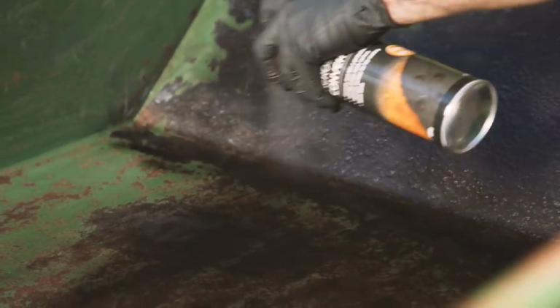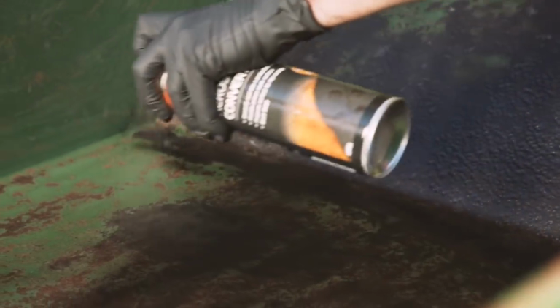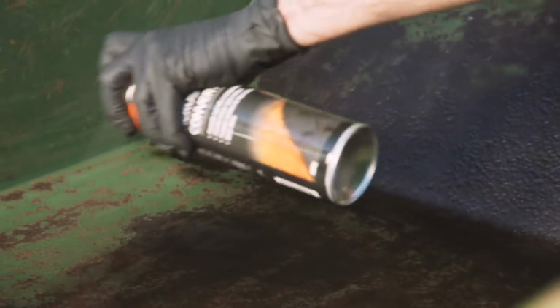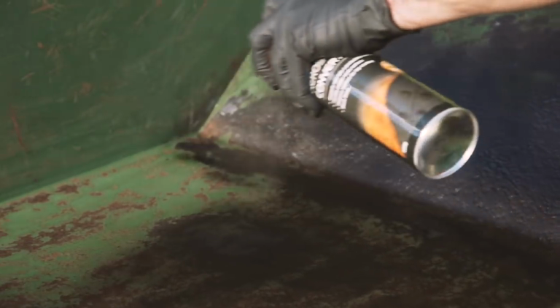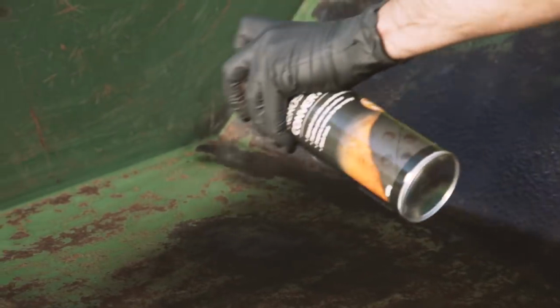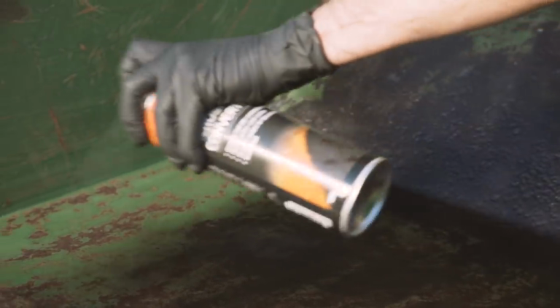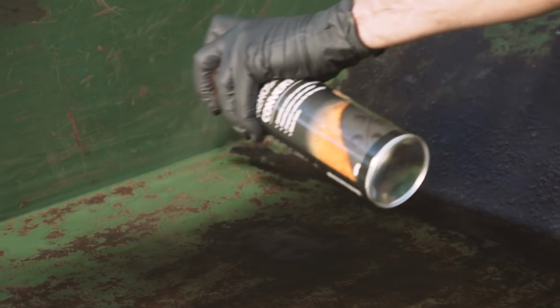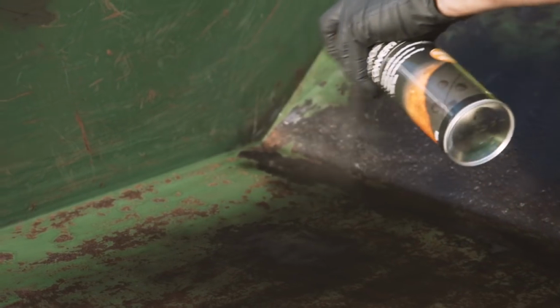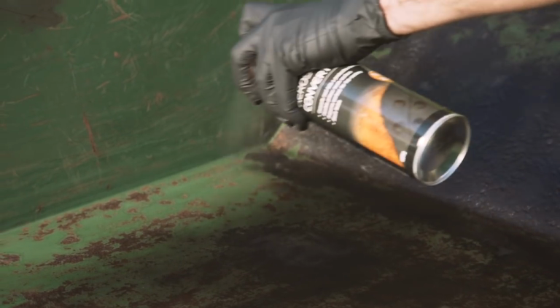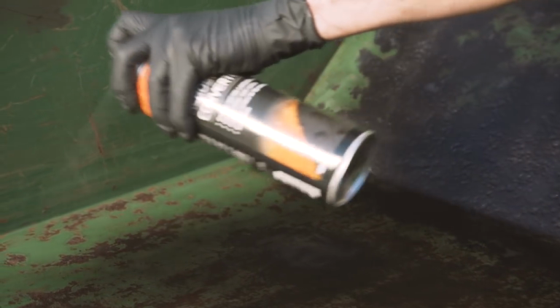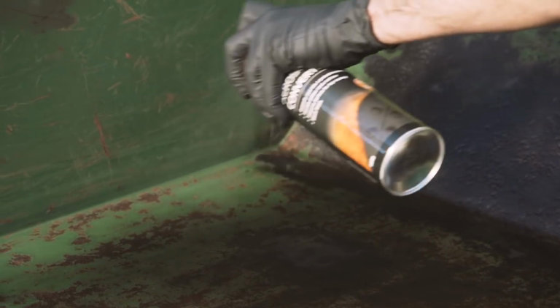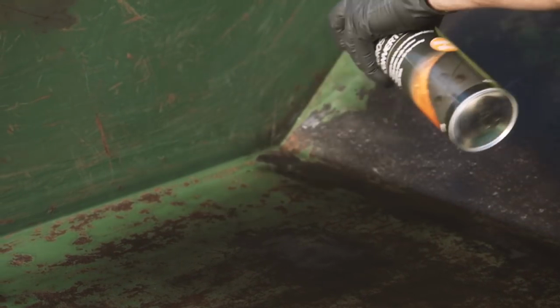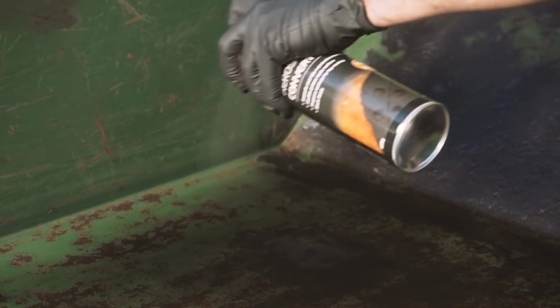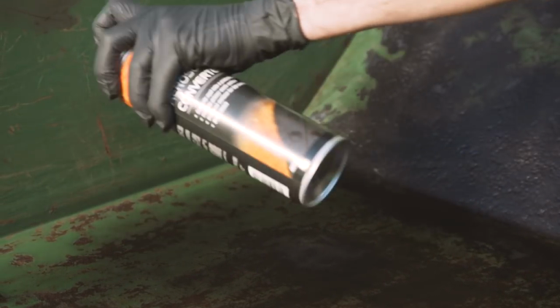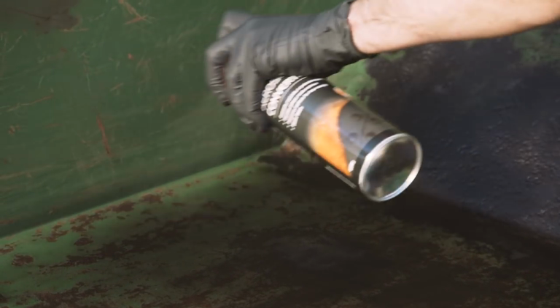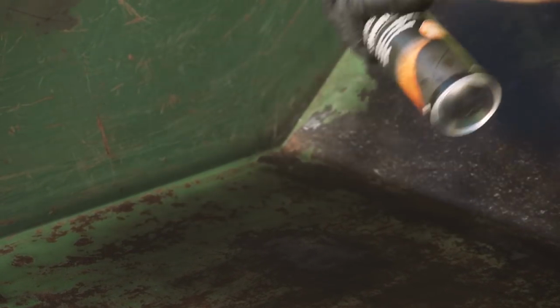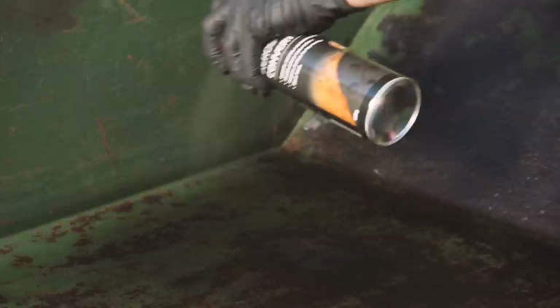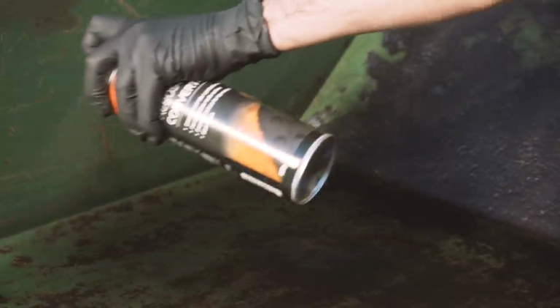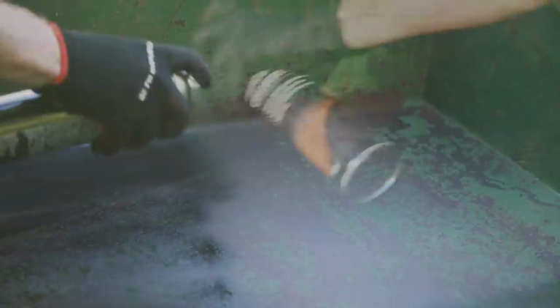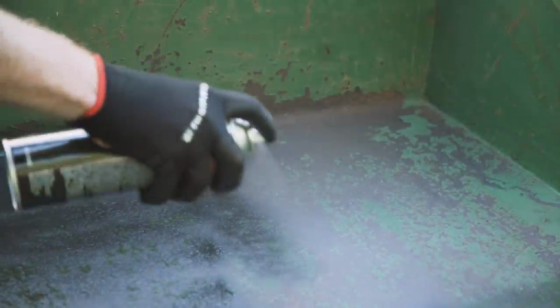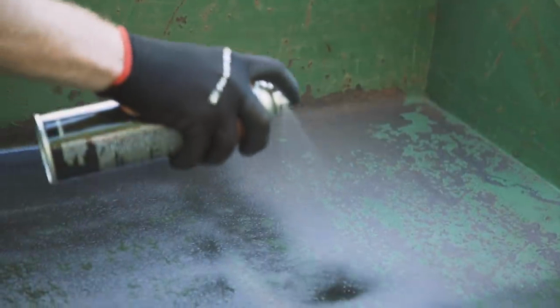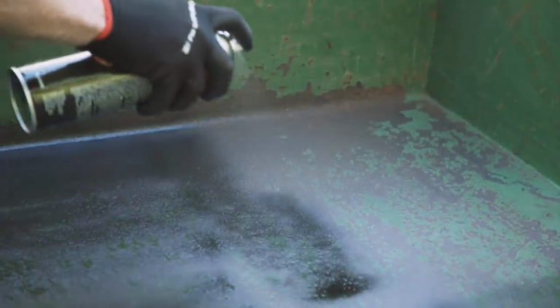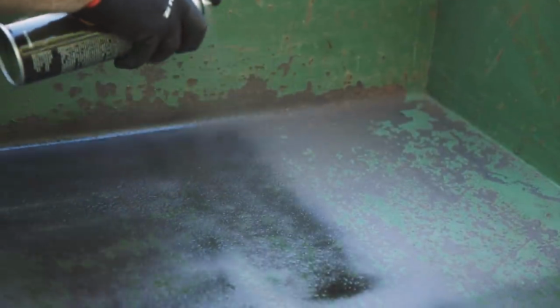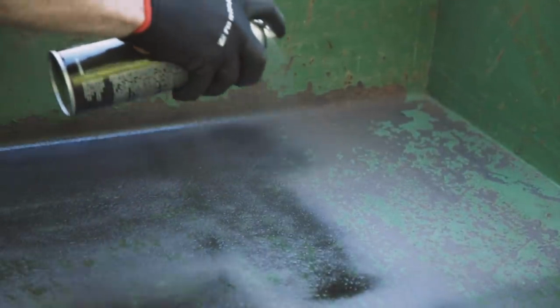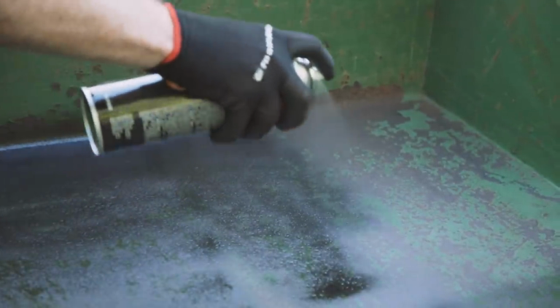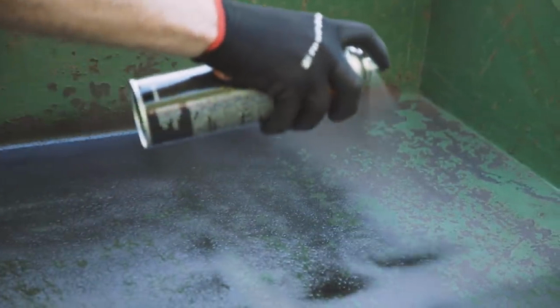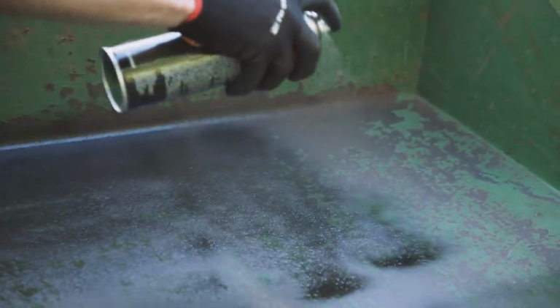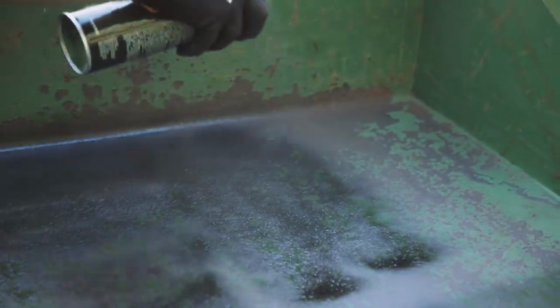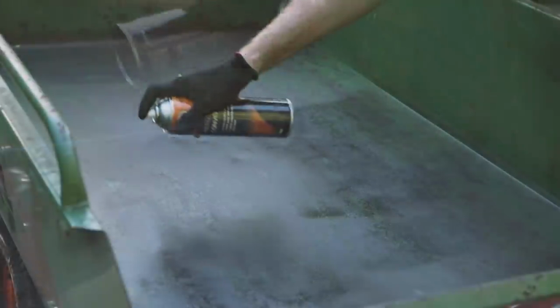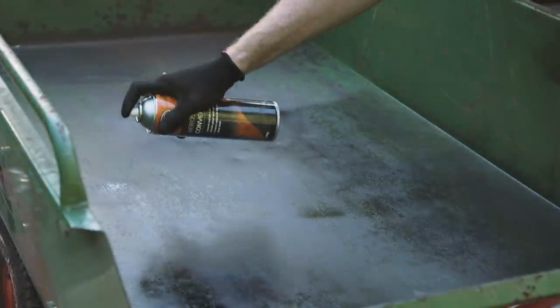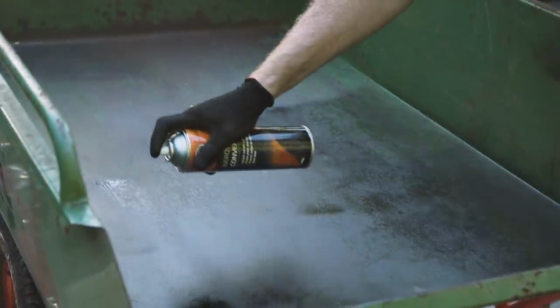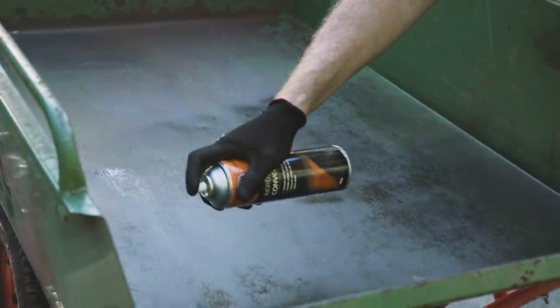Apply the spray in a steady back and forth motion approximately 25 to 40 centimetres from the surface and slightly overlap each stroke. Apply 3 or 4 light coats in this manner, leaving 5 minutes drying time between each coat.